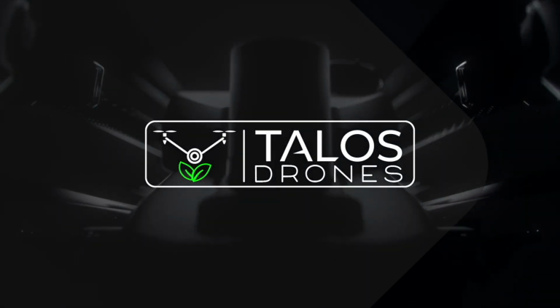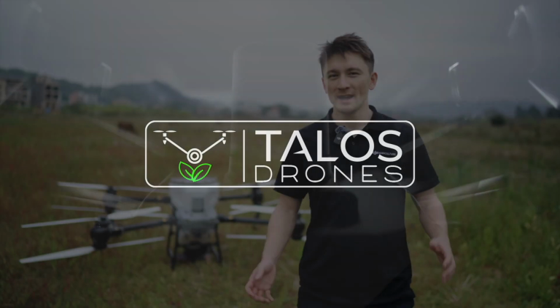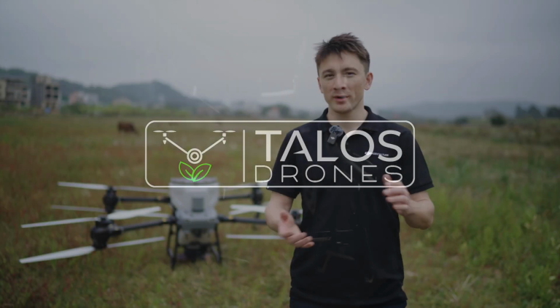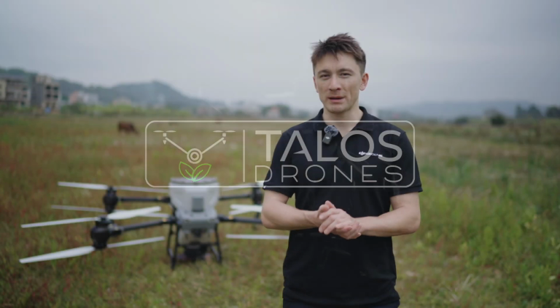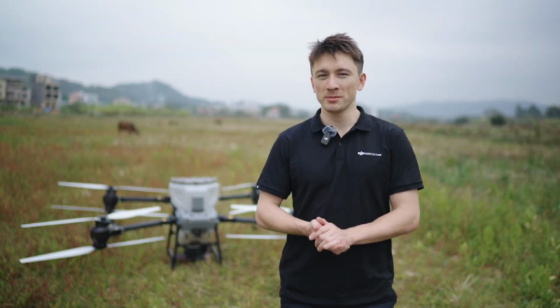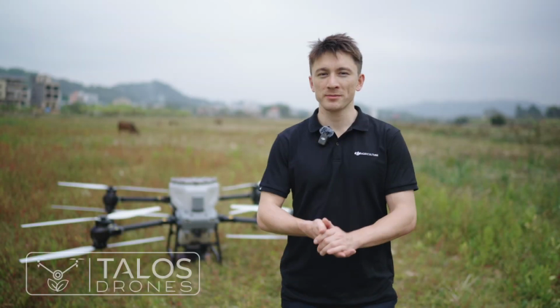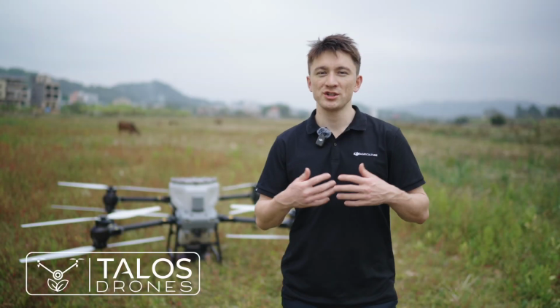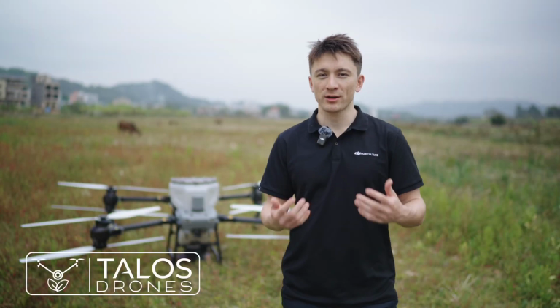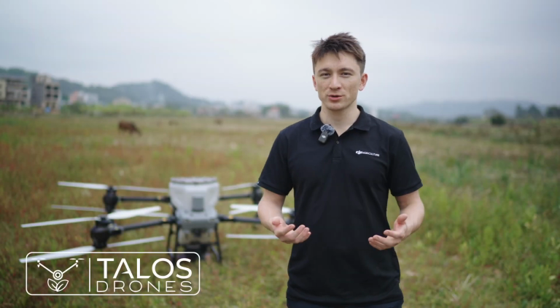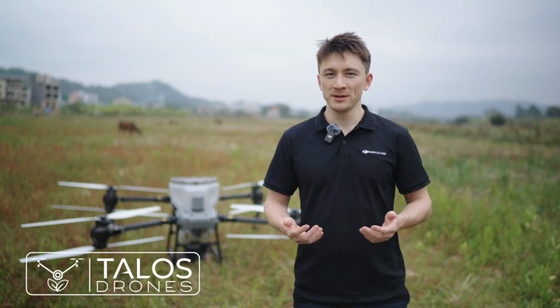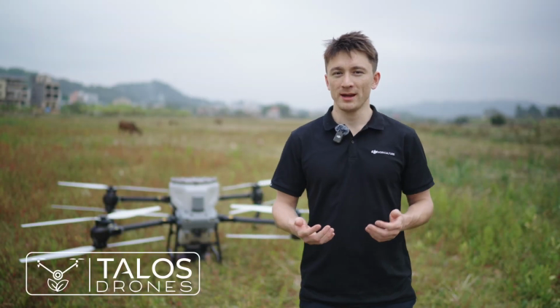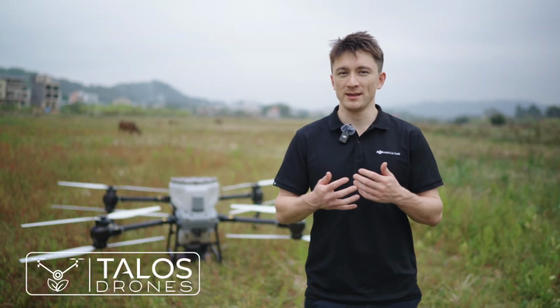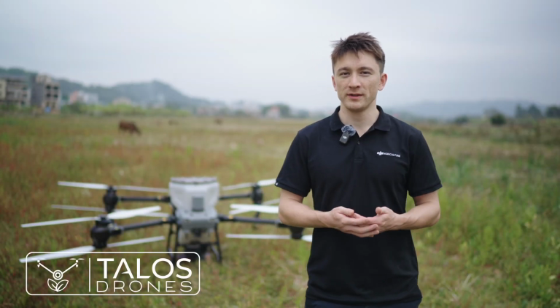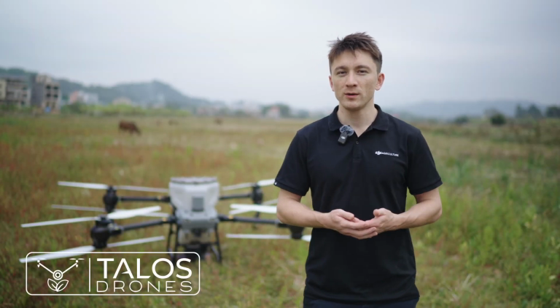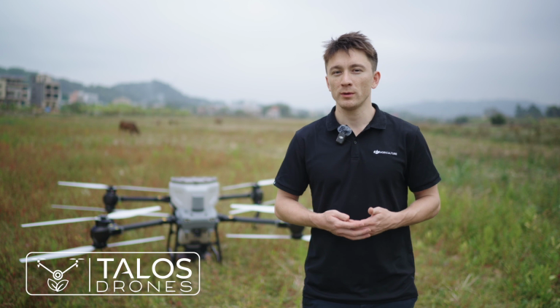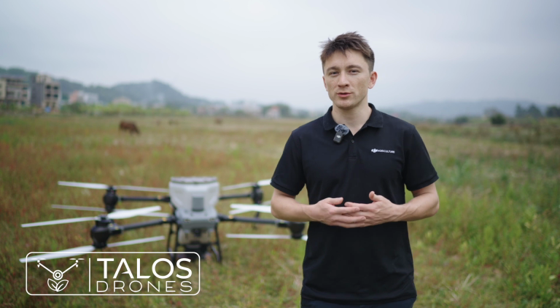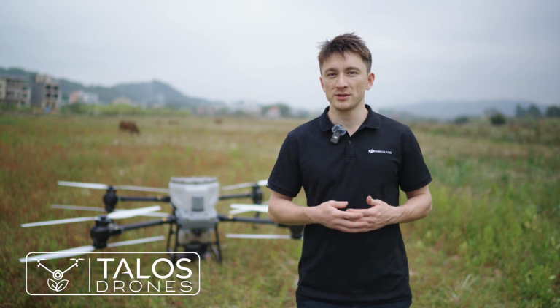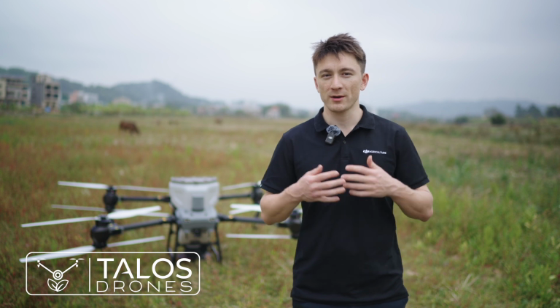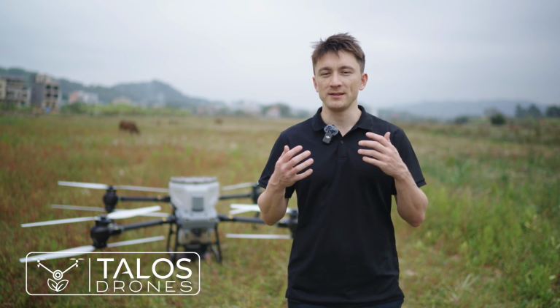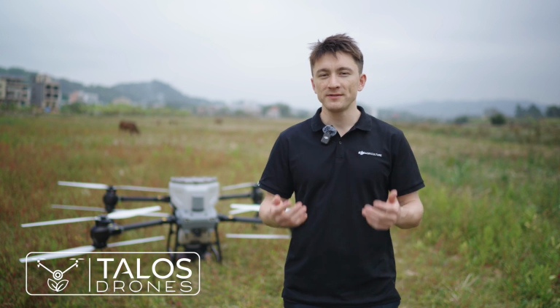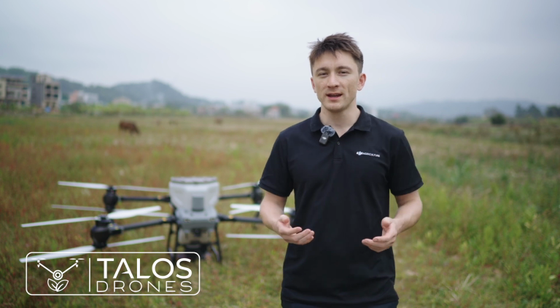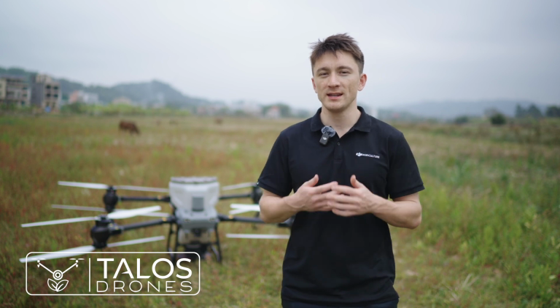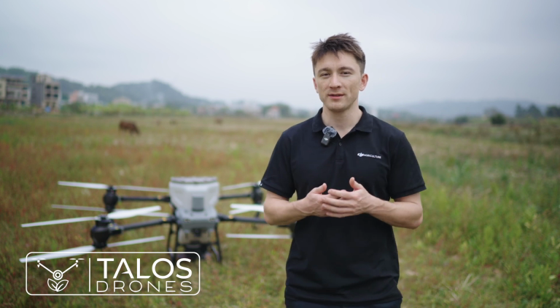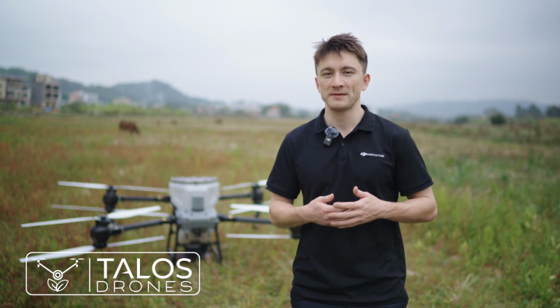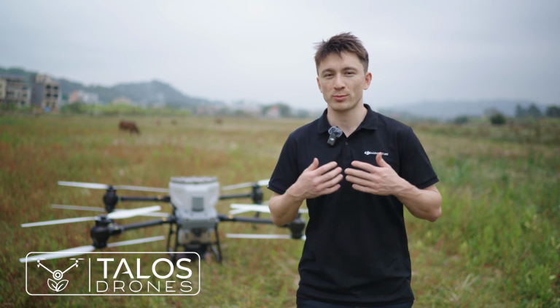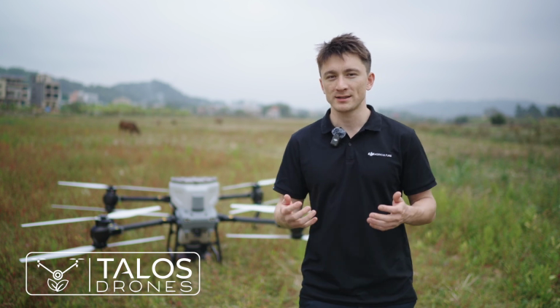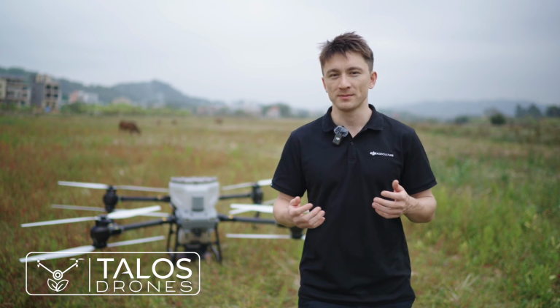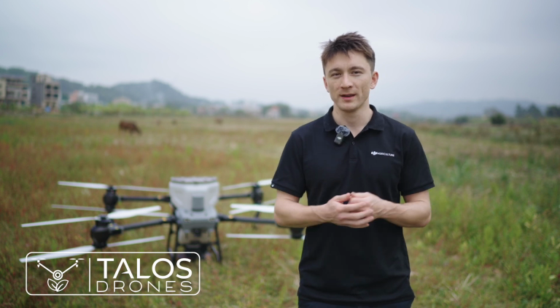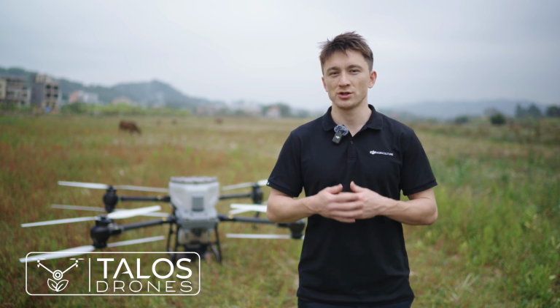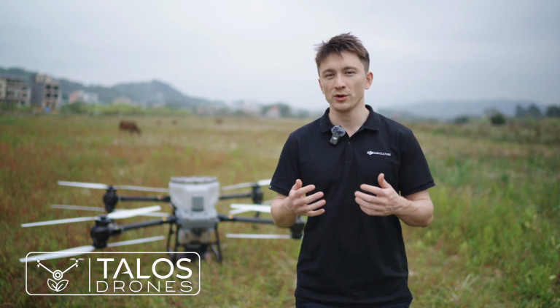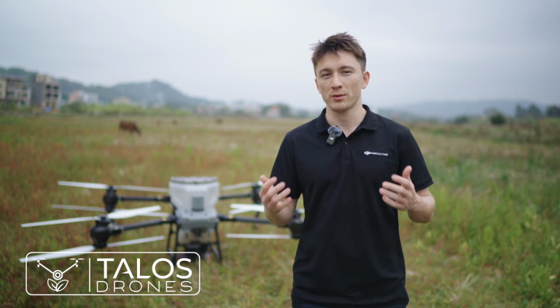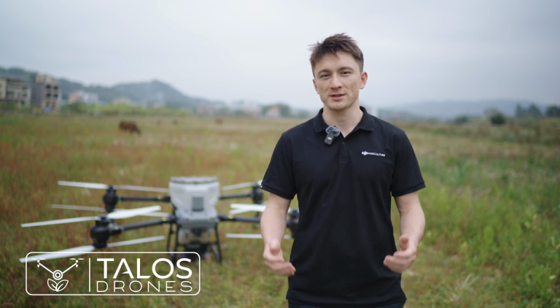Hey everyone, I'm Toby from the DJI Agriculture team. In this video we will introduce the Agras T50 and T25 spreading system and show you how it works.